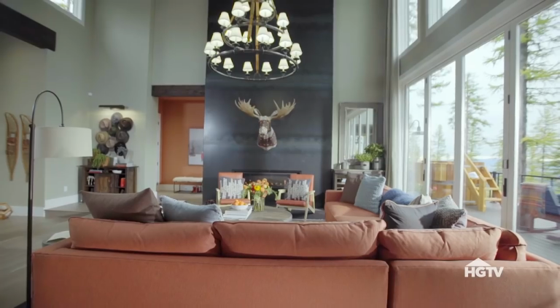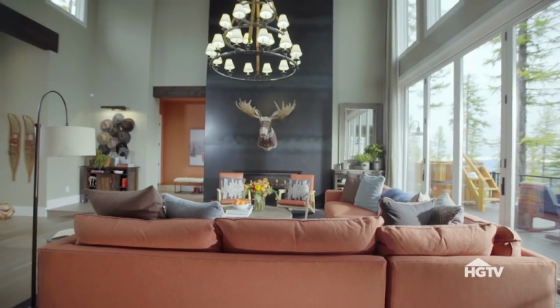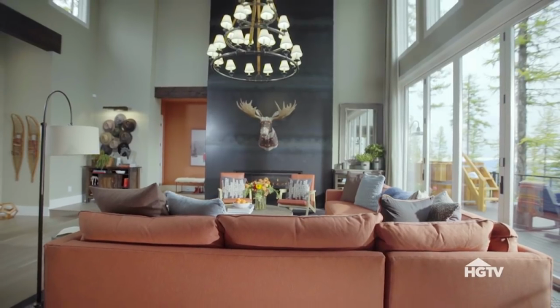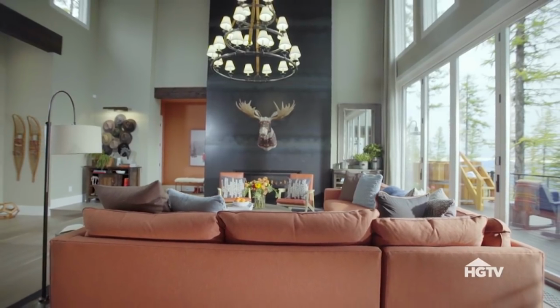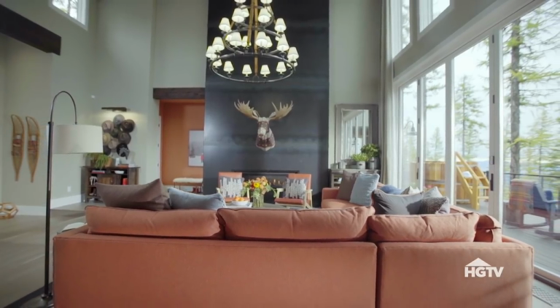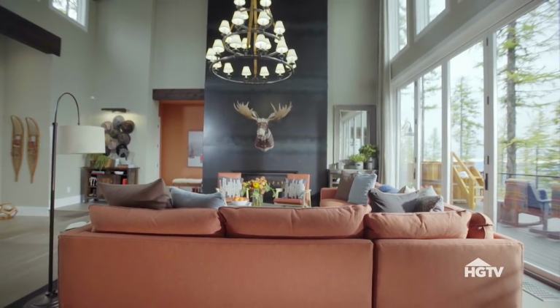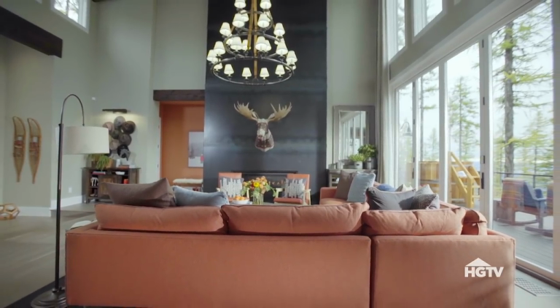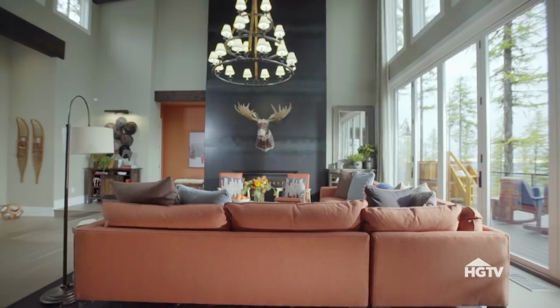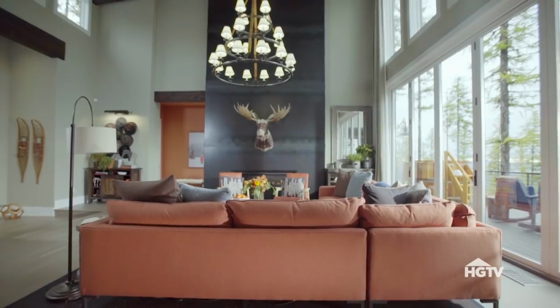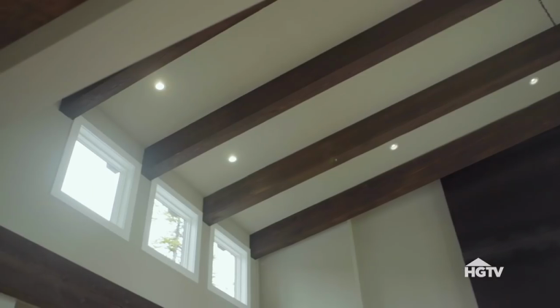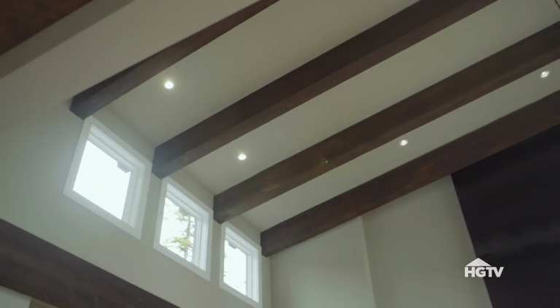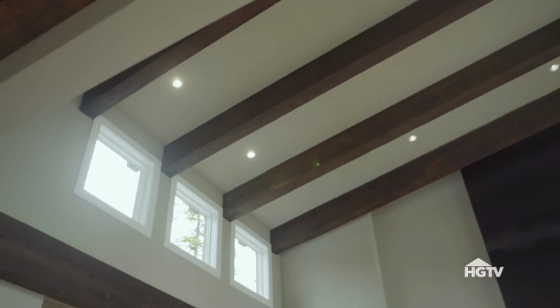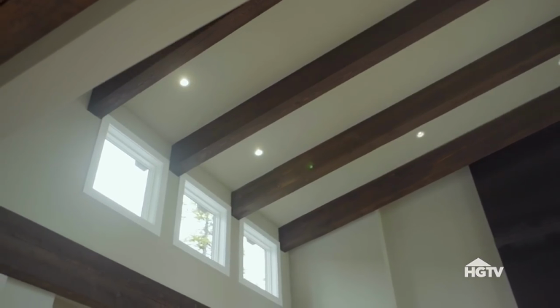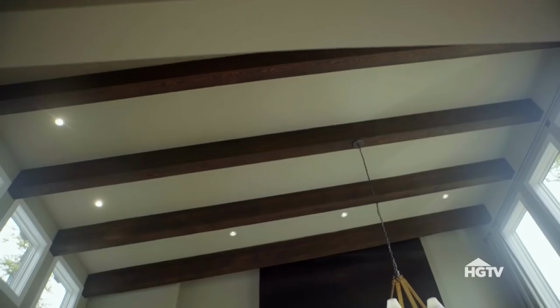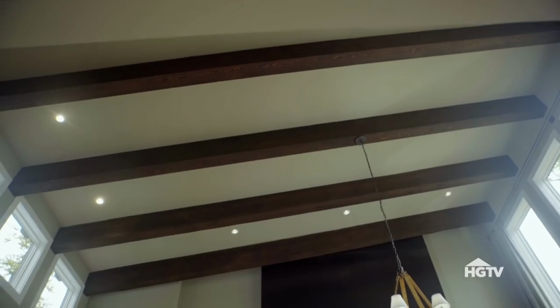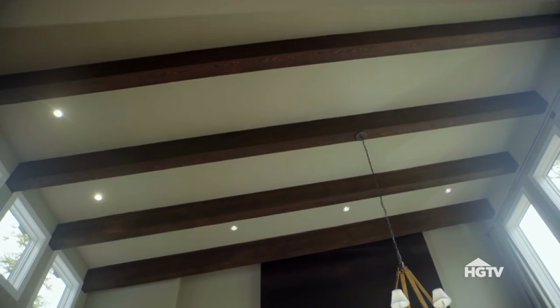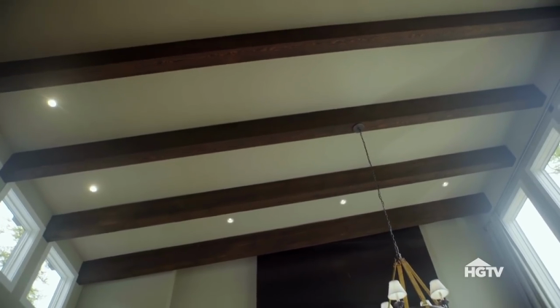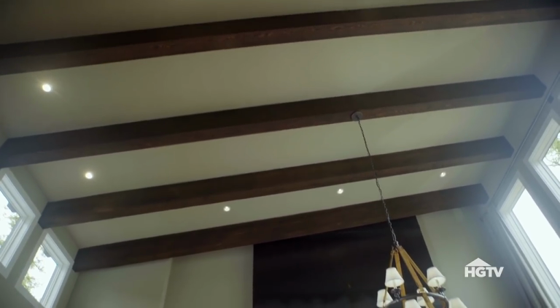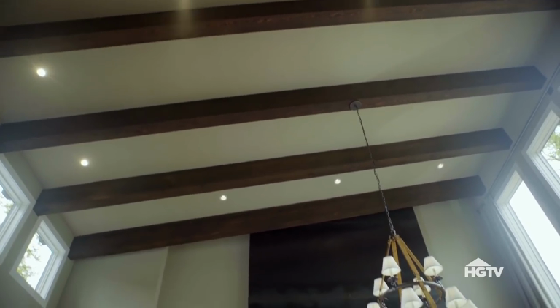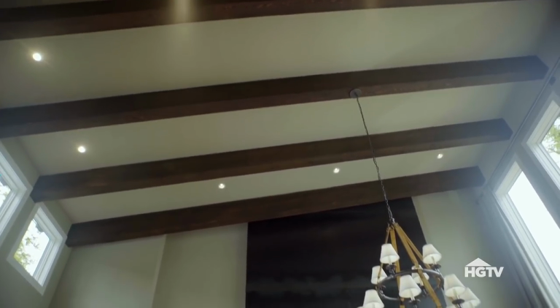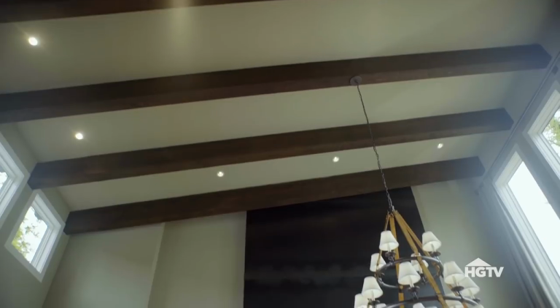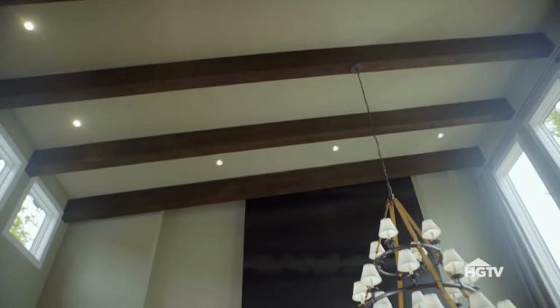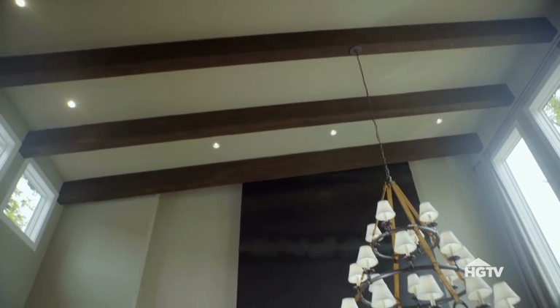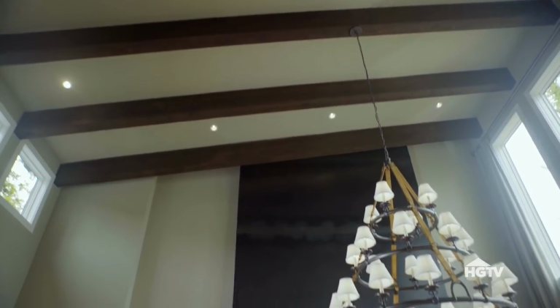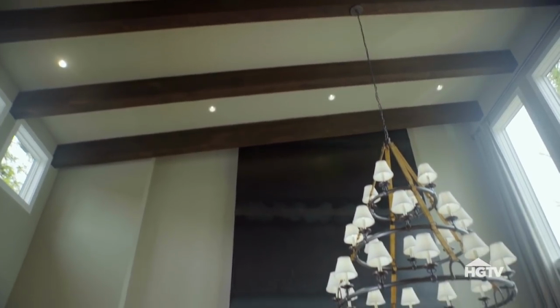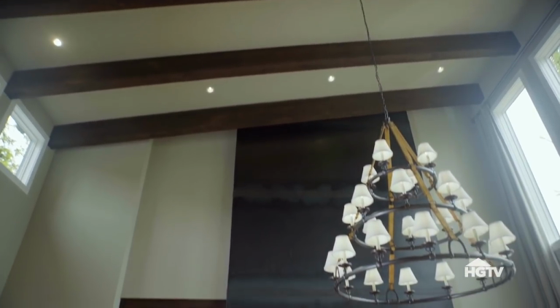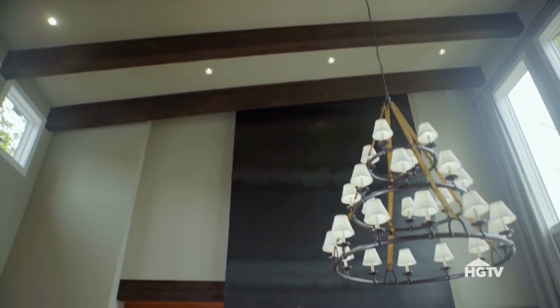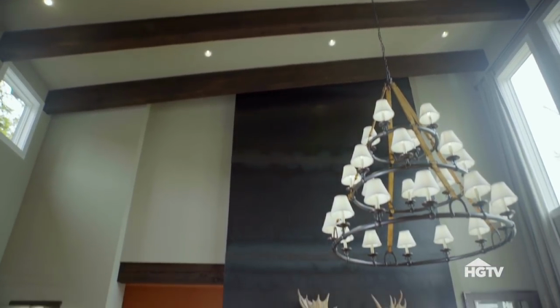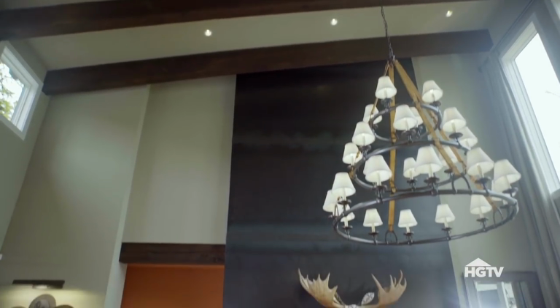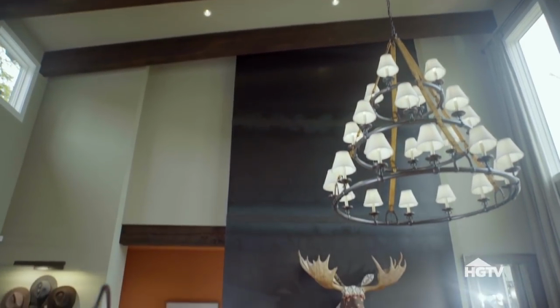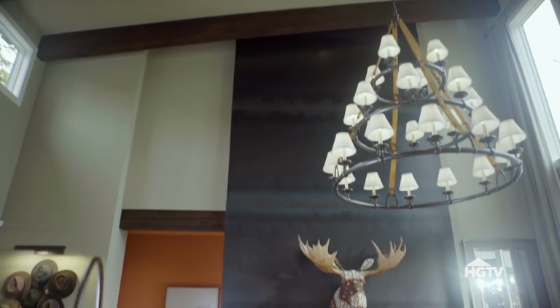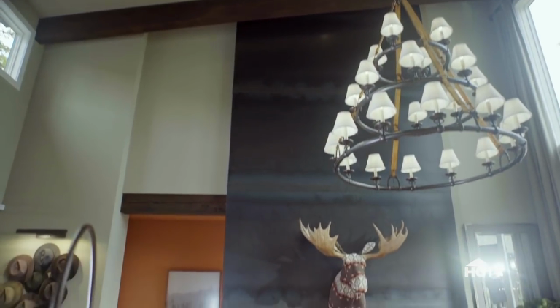The overall space is really grand with a lot of dramatic details. There's soaring ceilings, architectural beams with really rich, rustic texture, and a surprisingly modern floor-to-ceiling fireplace wall clad in metal.